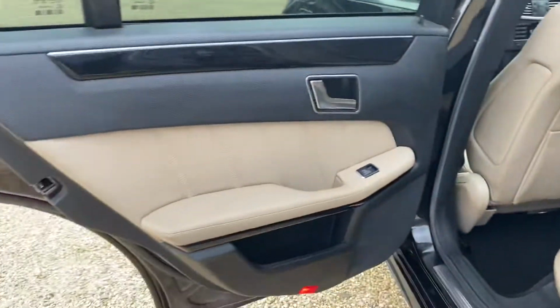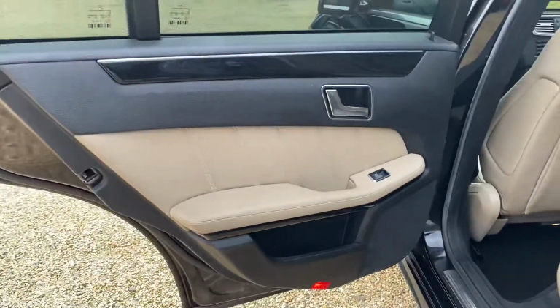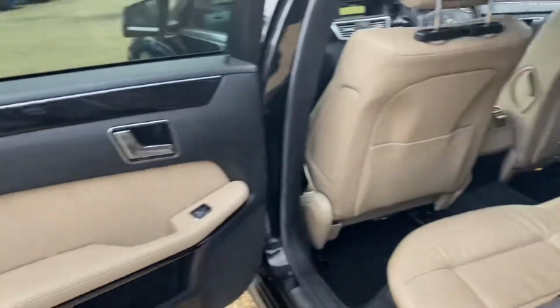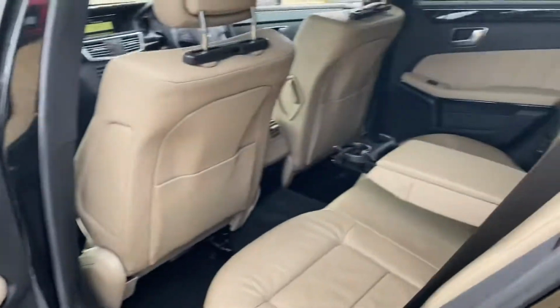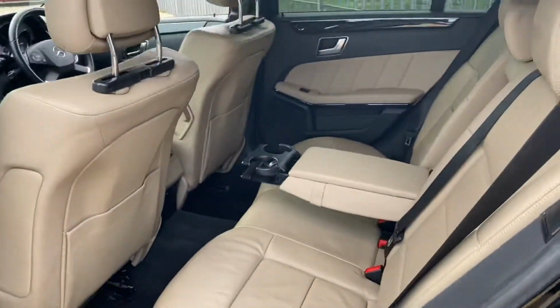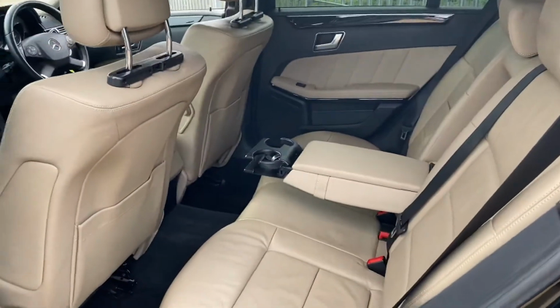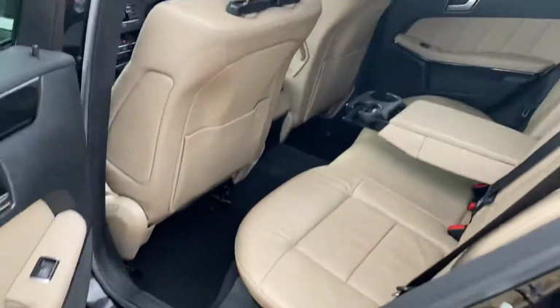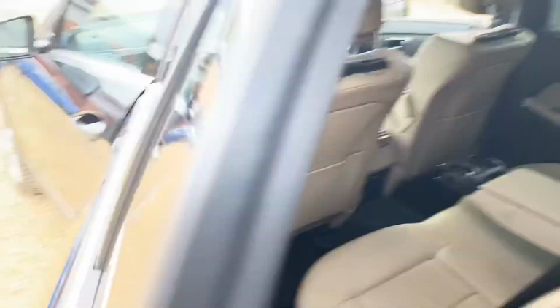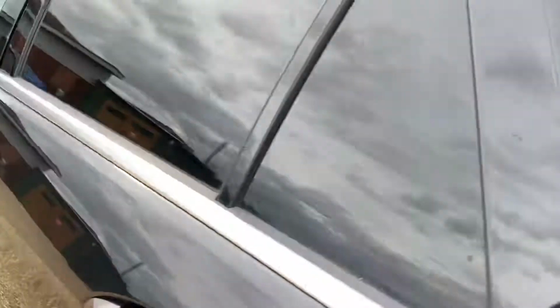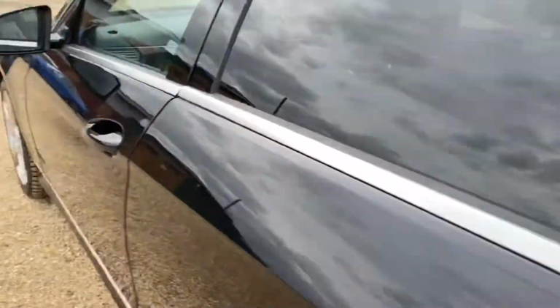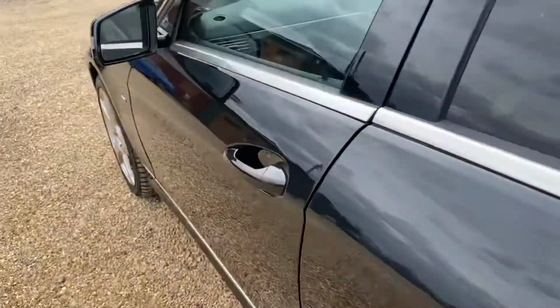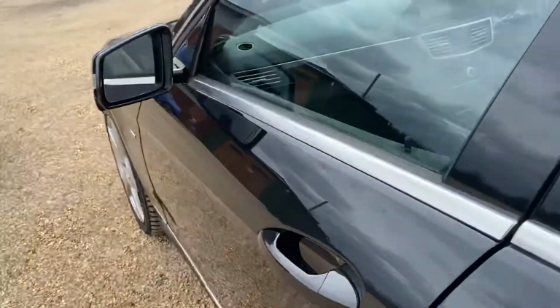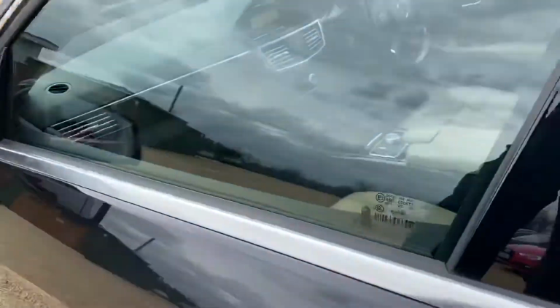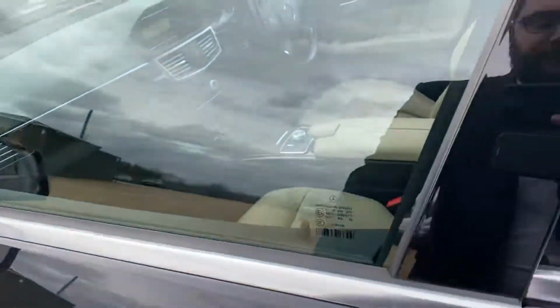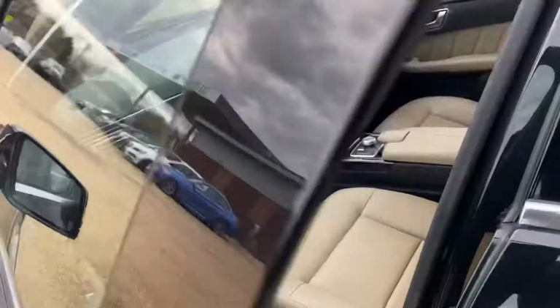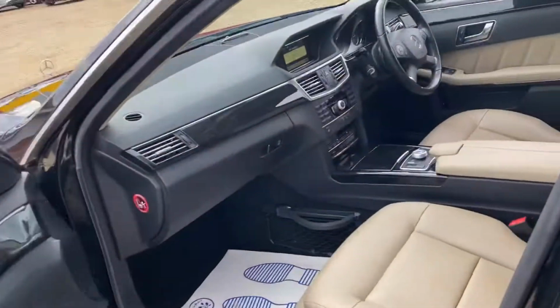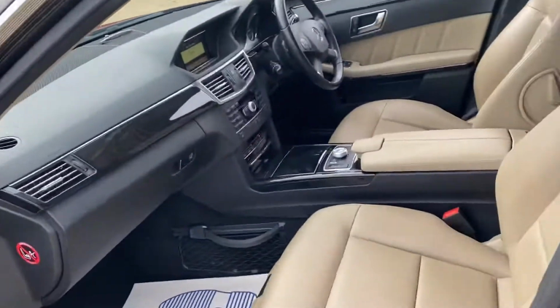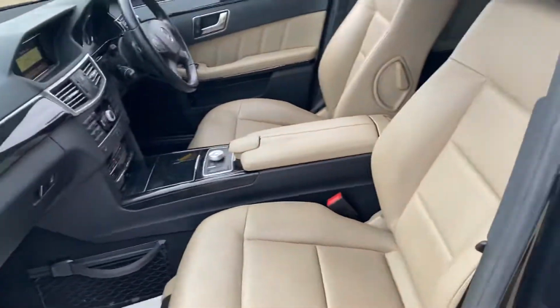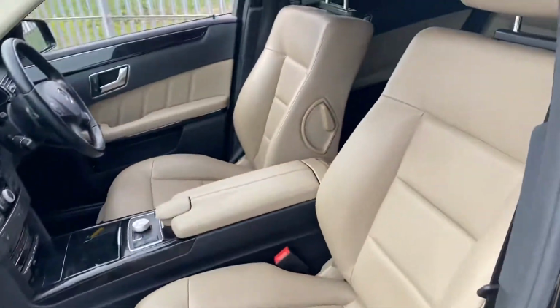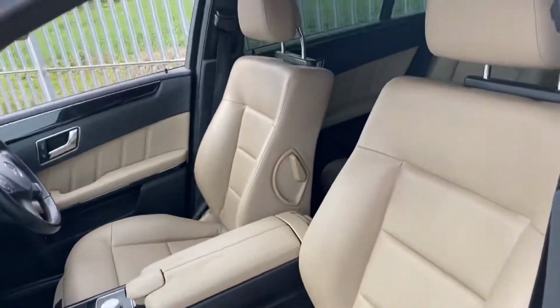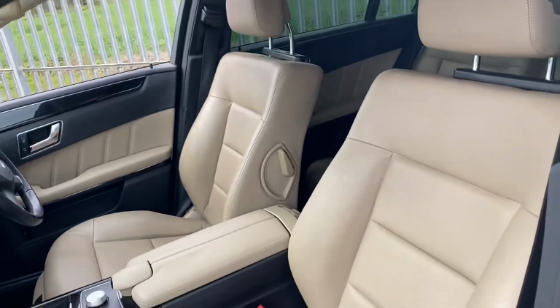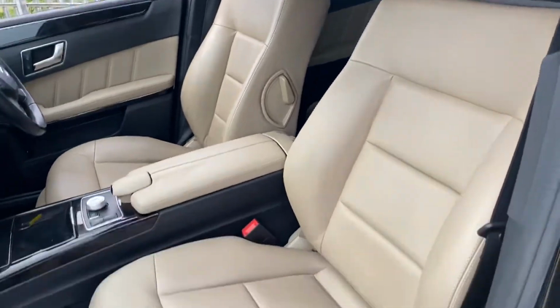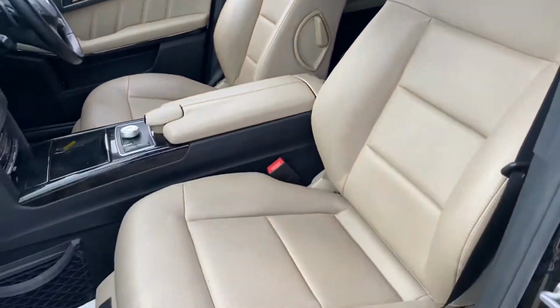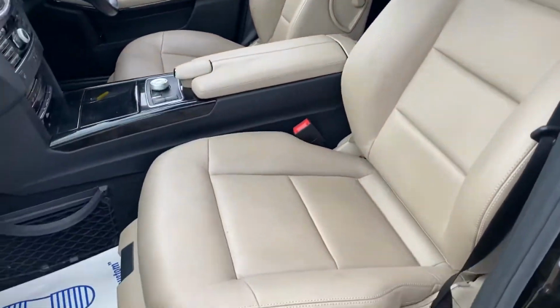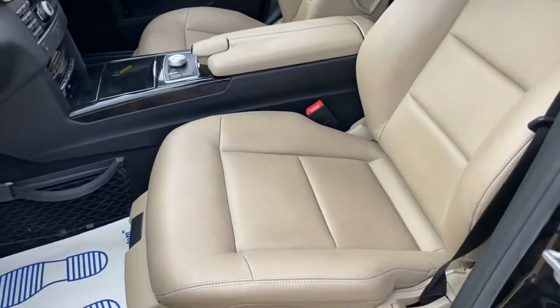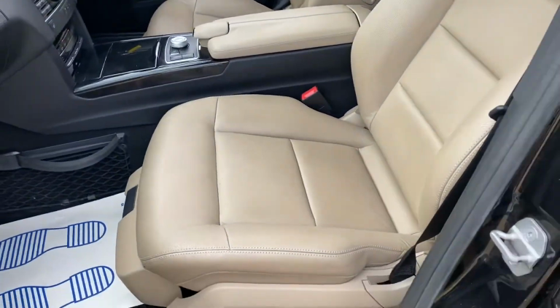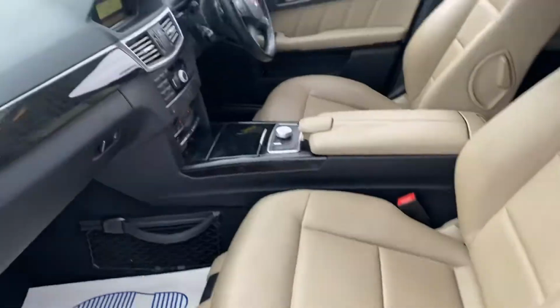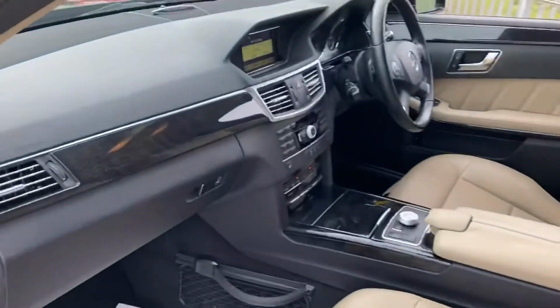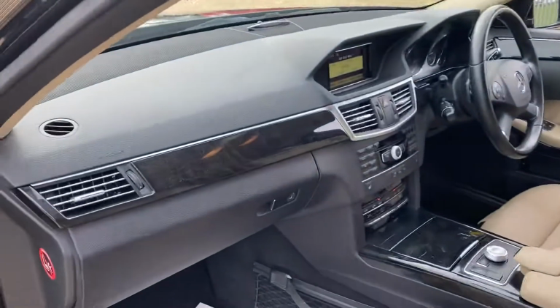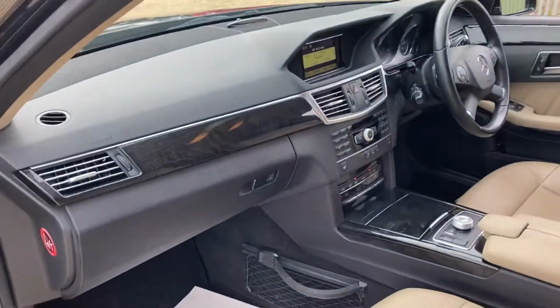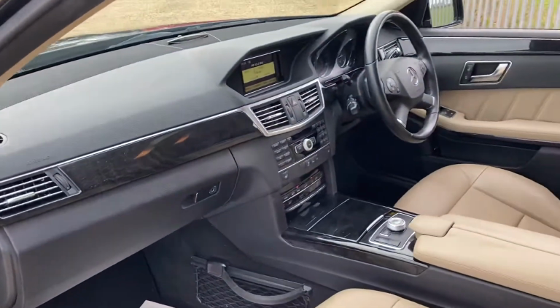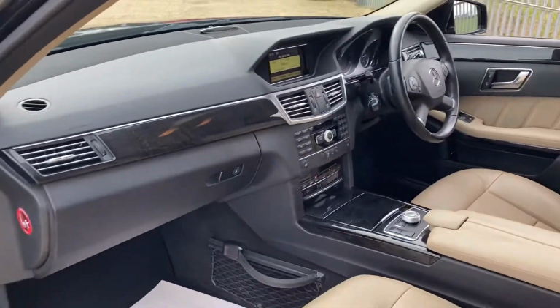I'll show you the door card as well, and quickly show you the passenger side at the front. As you can see the seats are in very good condition and we've got the wood effect here on the dash as well.